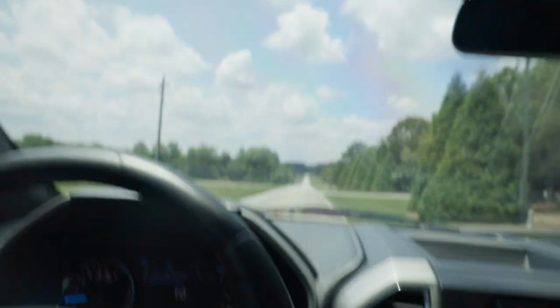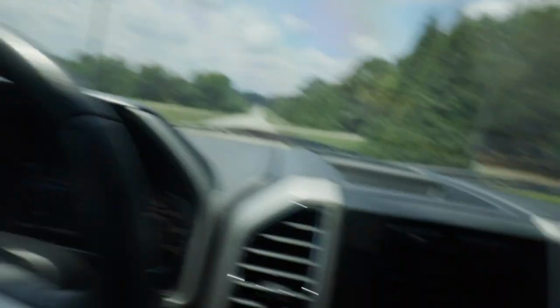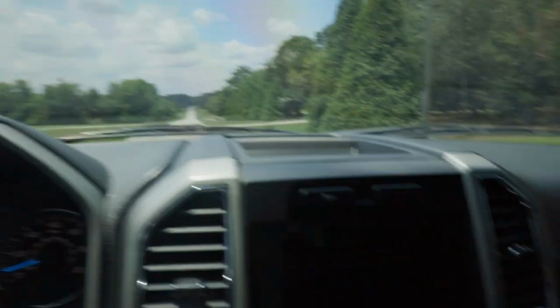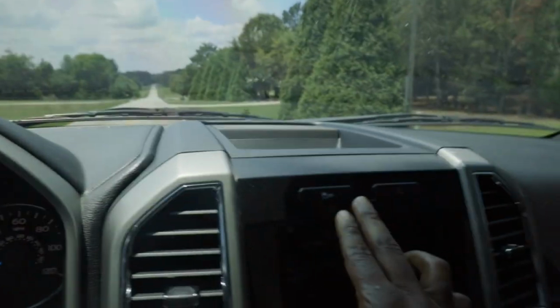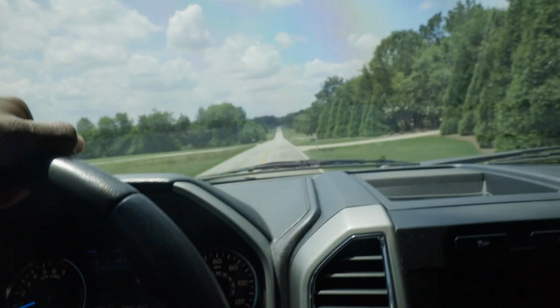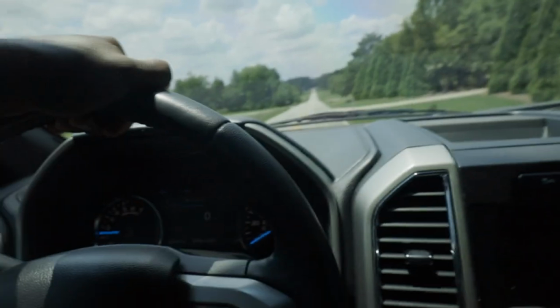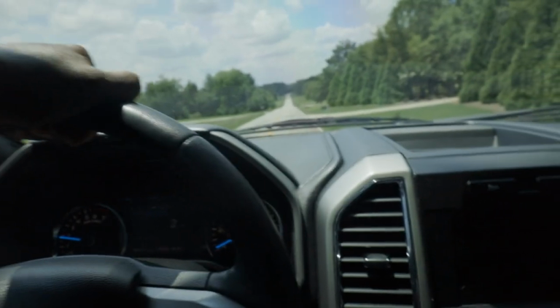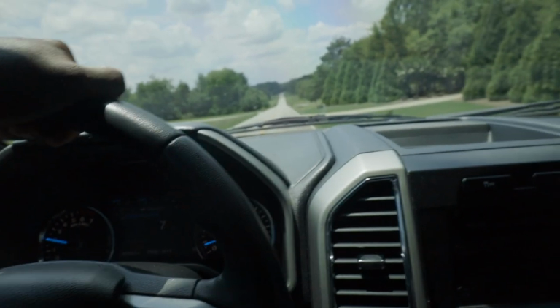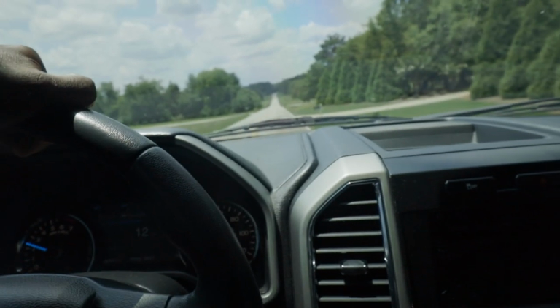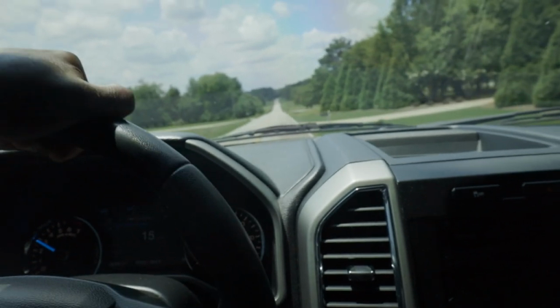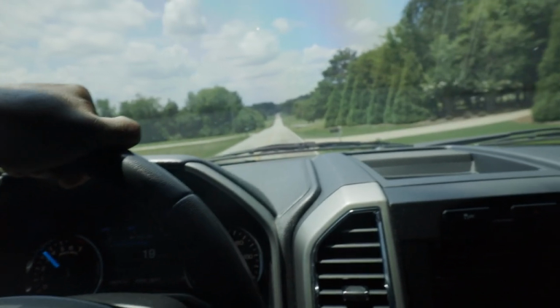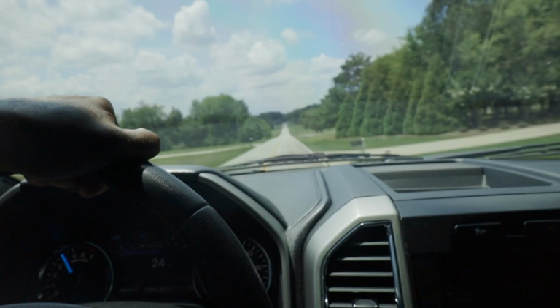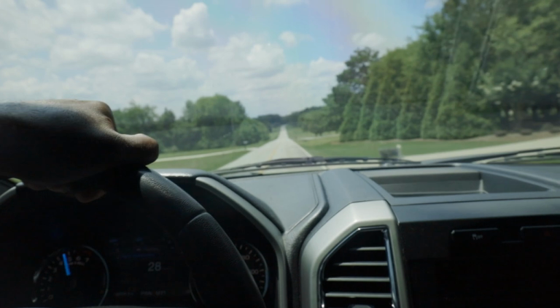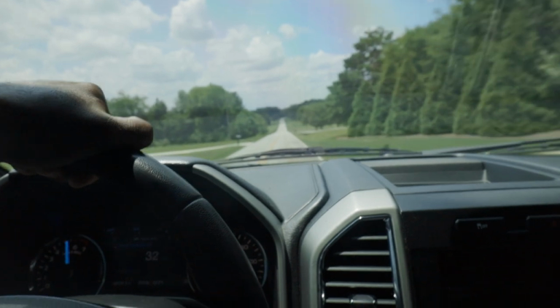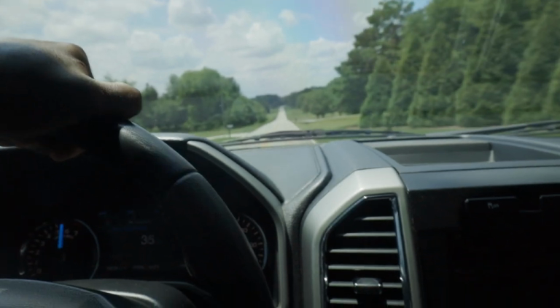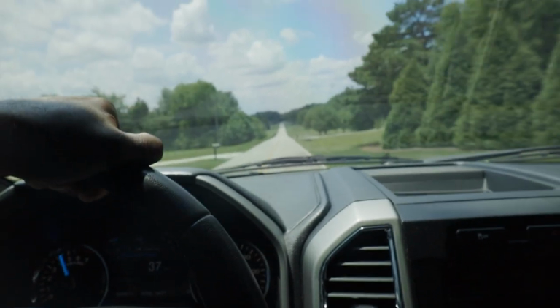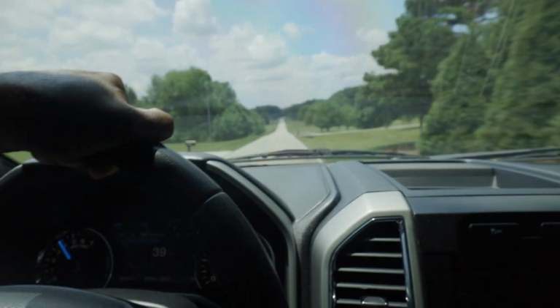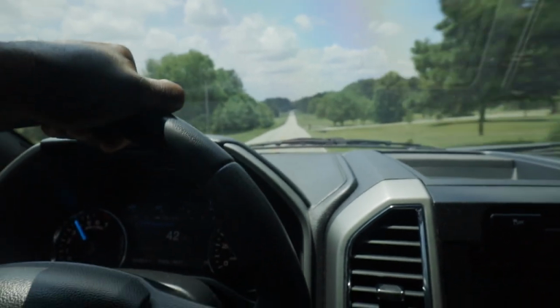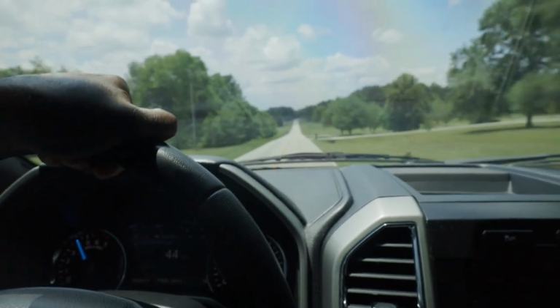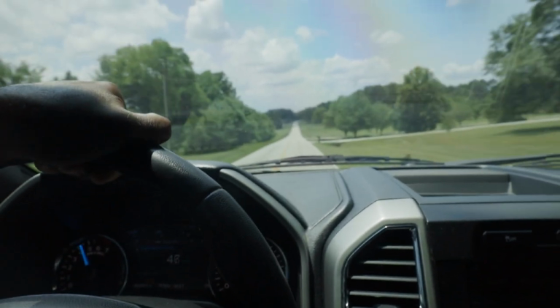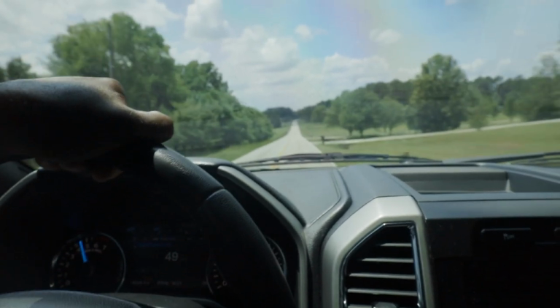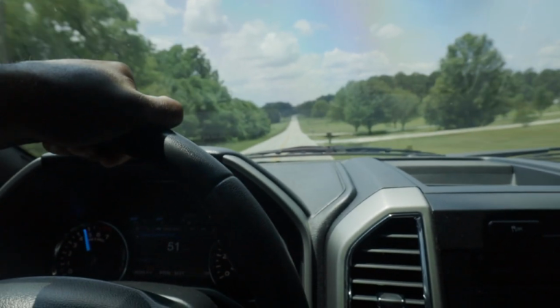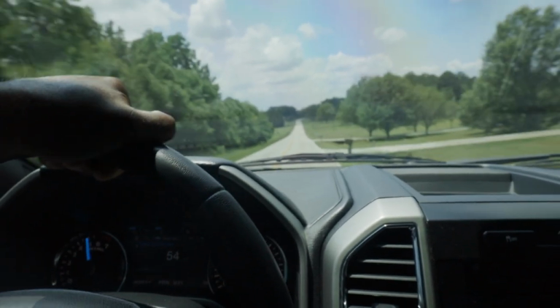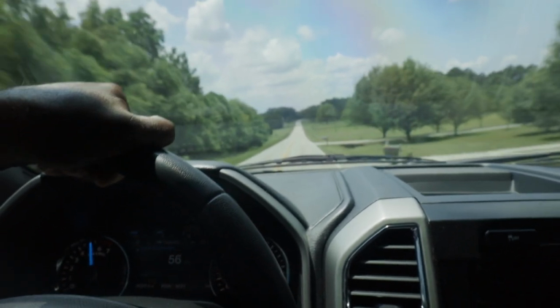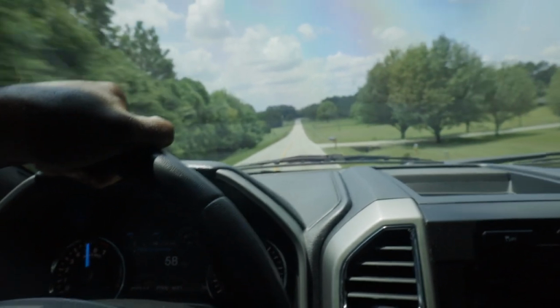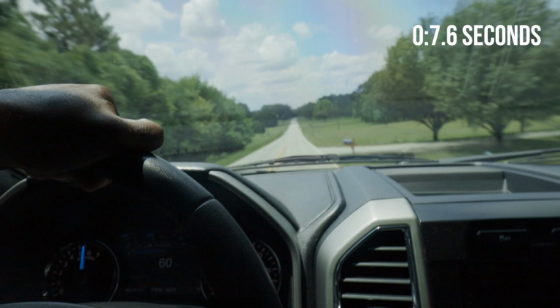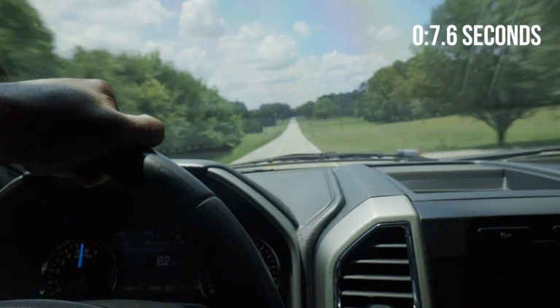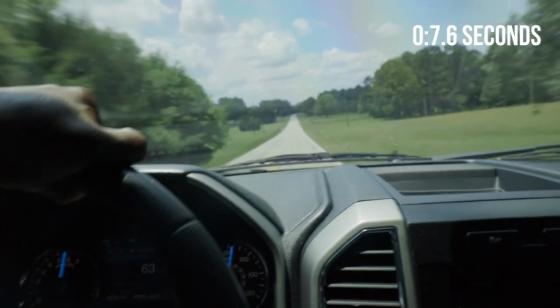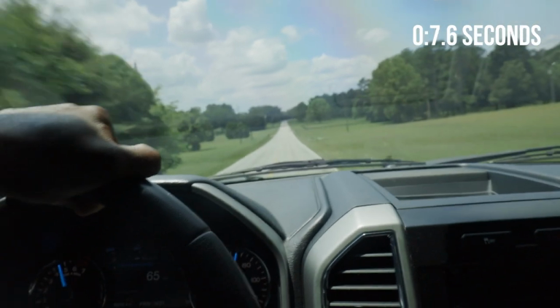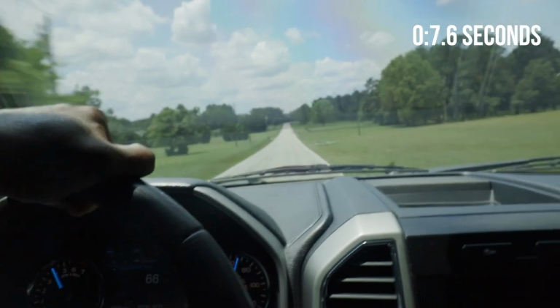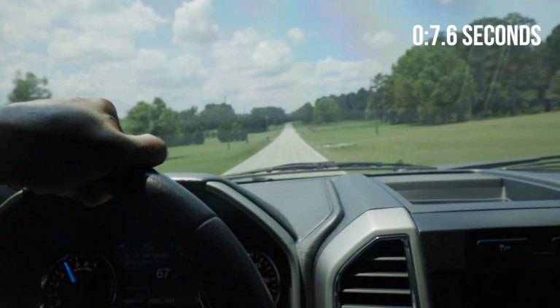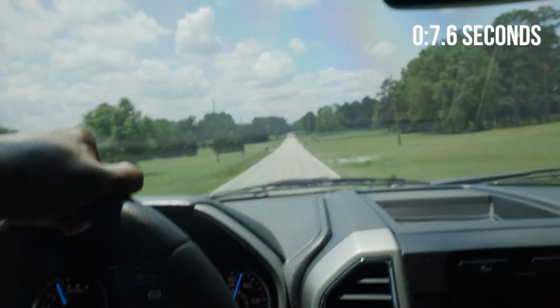Traction control off. Let's go ahead and do one. This ain't no 60.